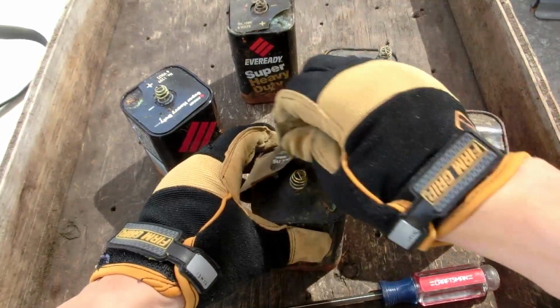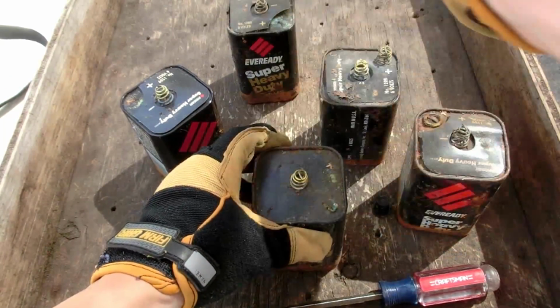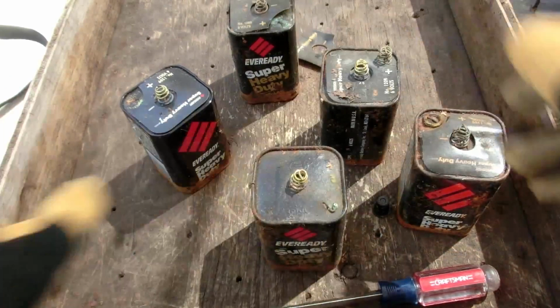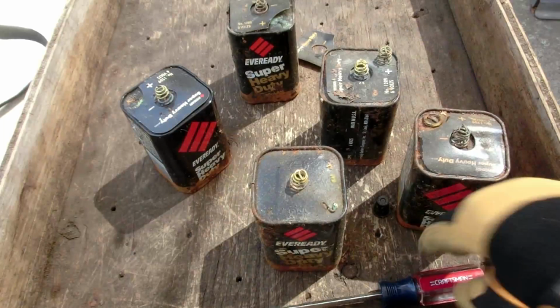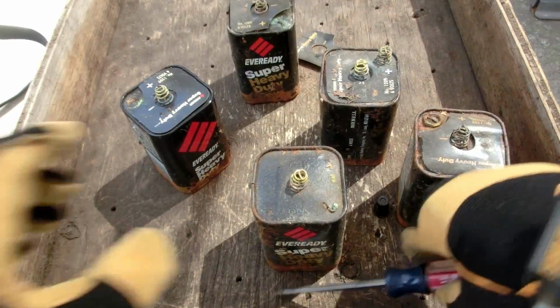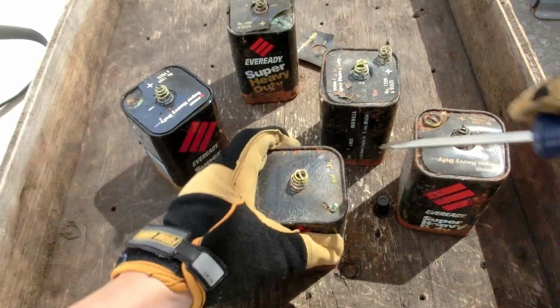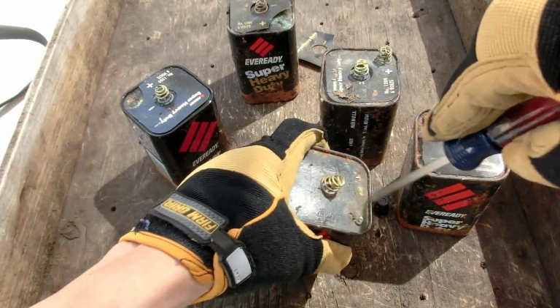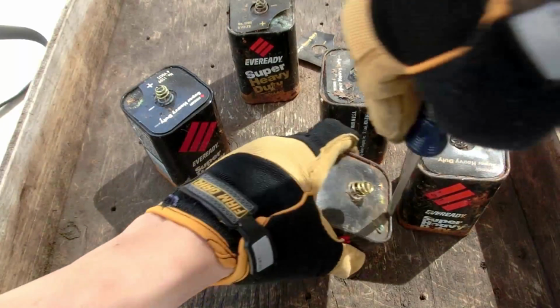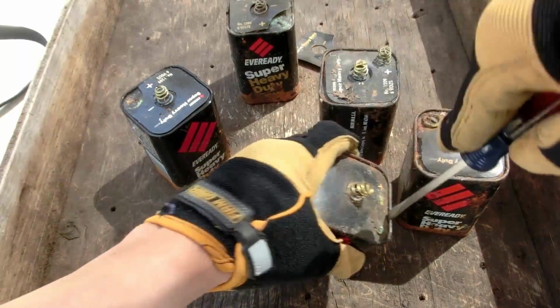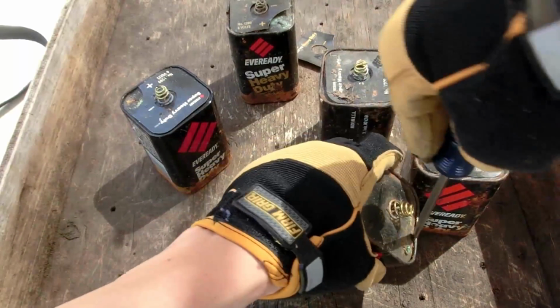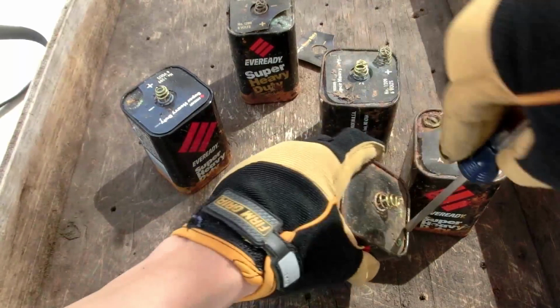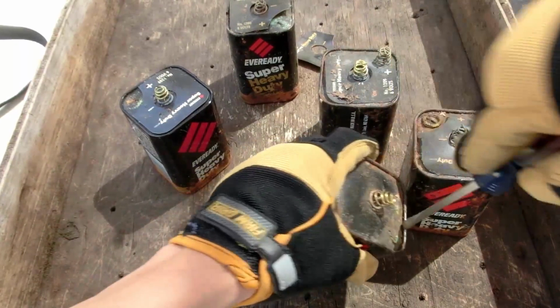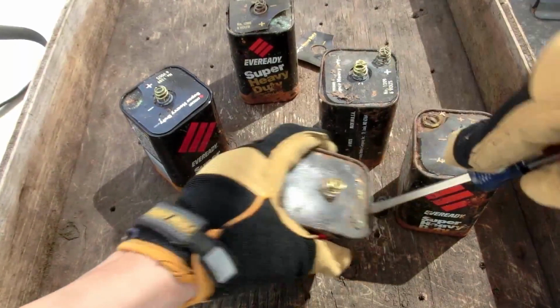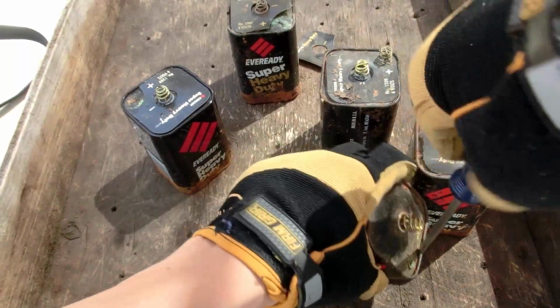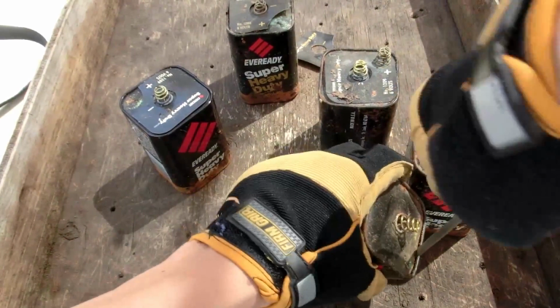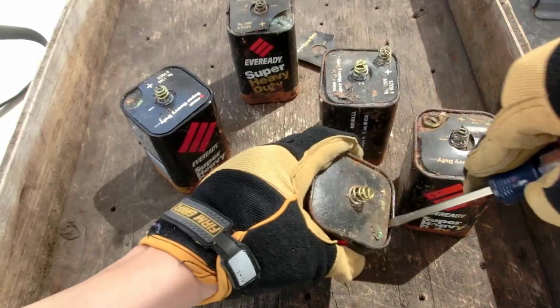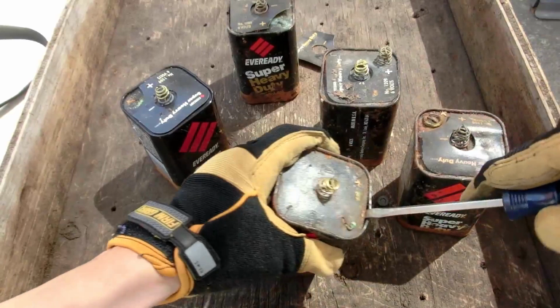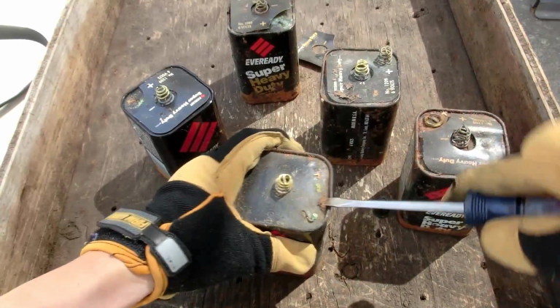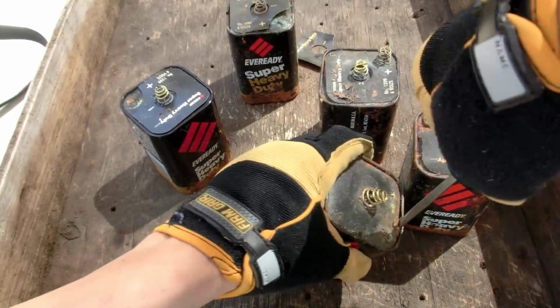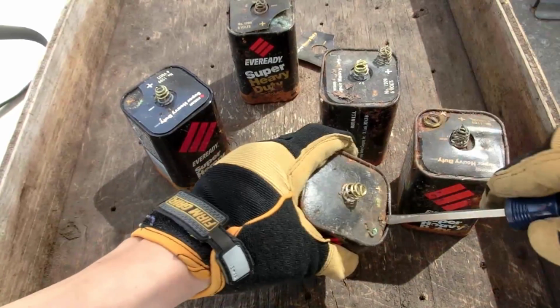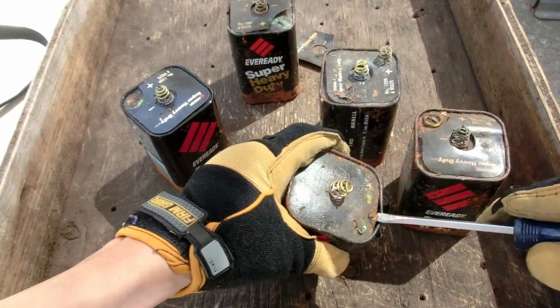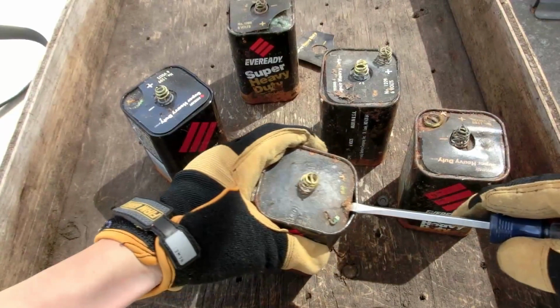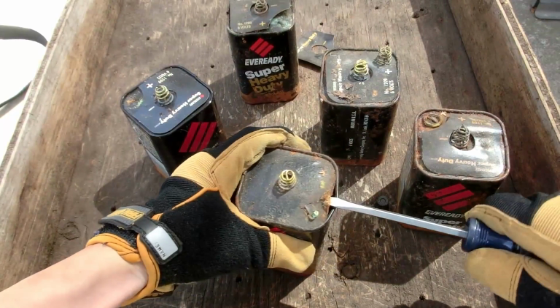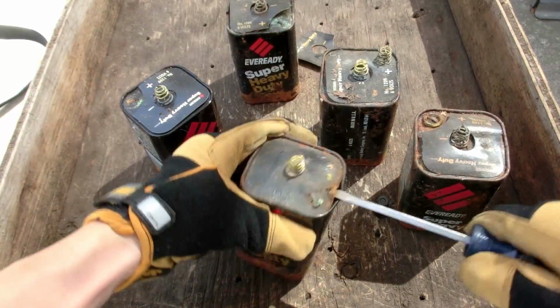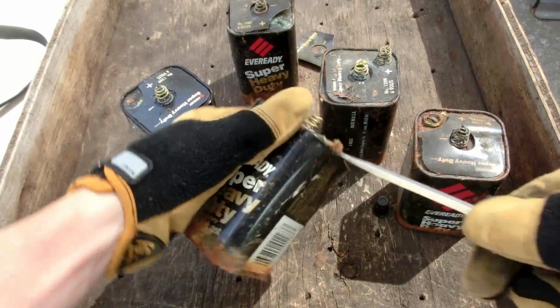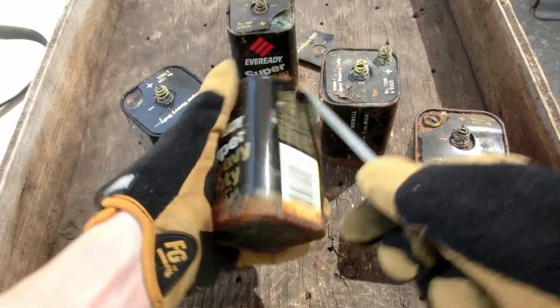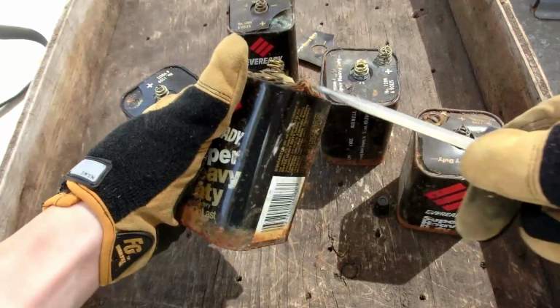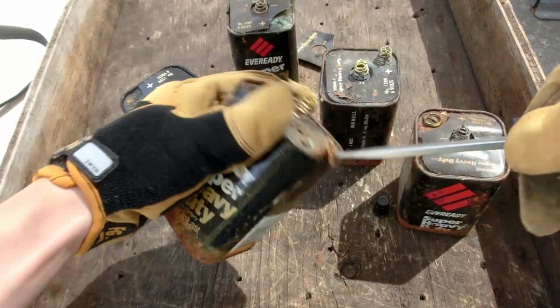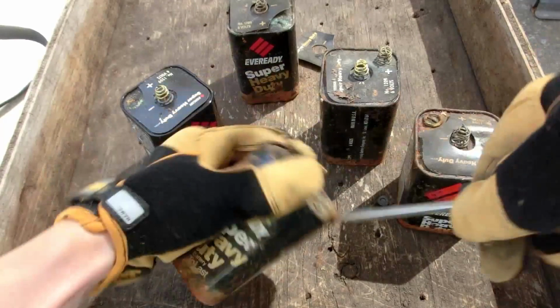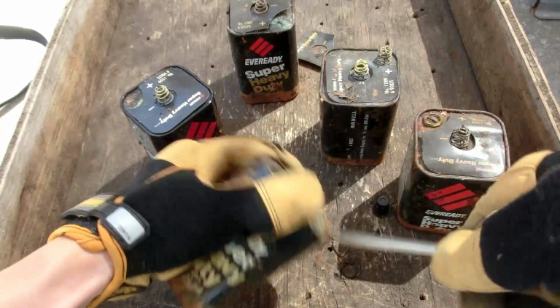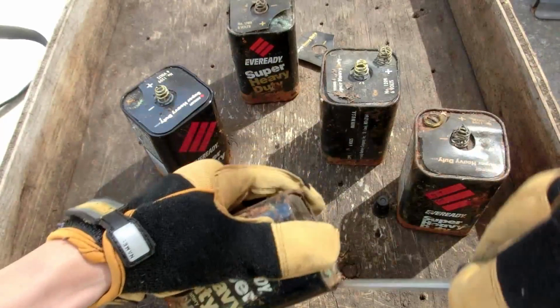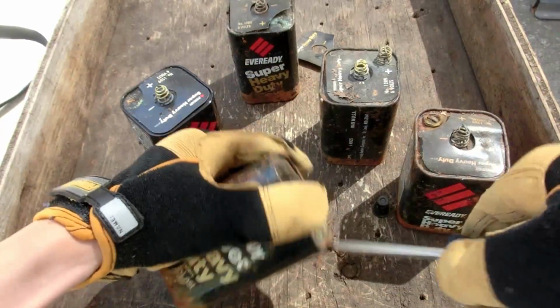Let's grab one and see if we can open it up. I'm kind of curious to see what's exactly inside these batteries, but also there should be some graphite electrodes in here.